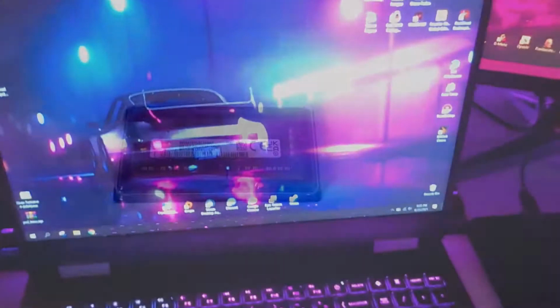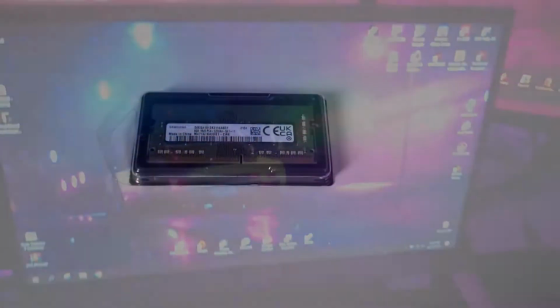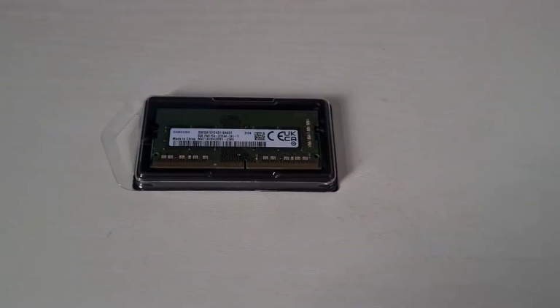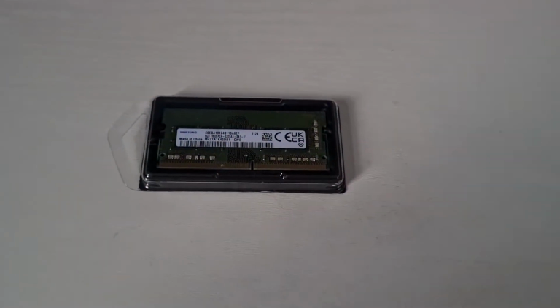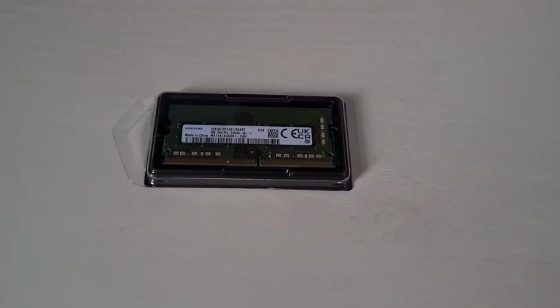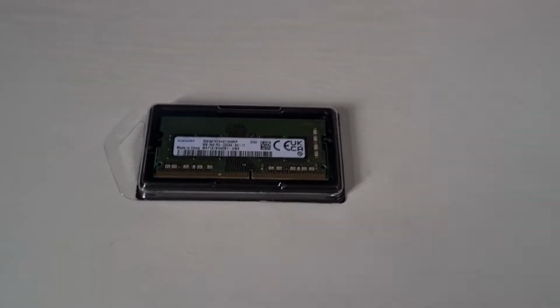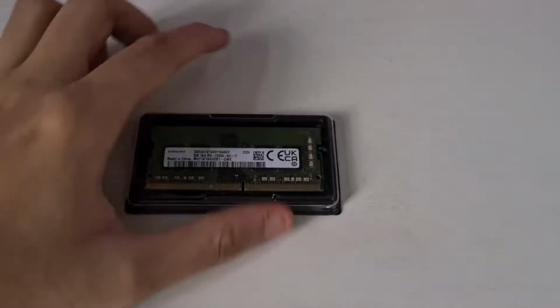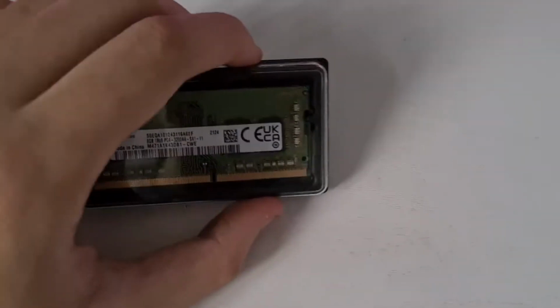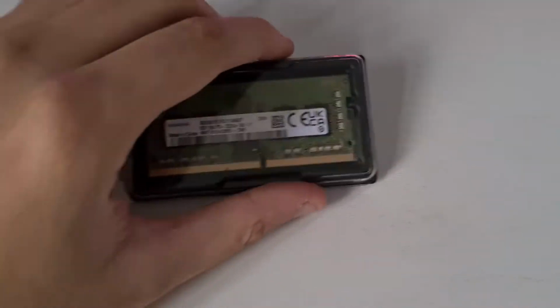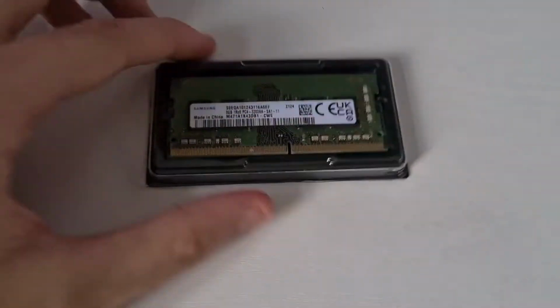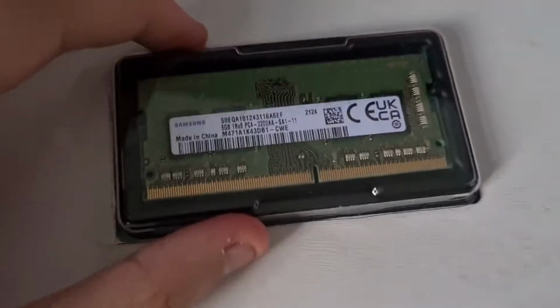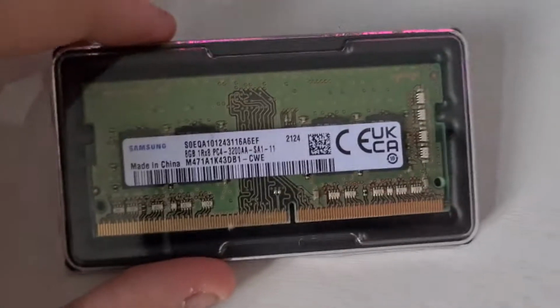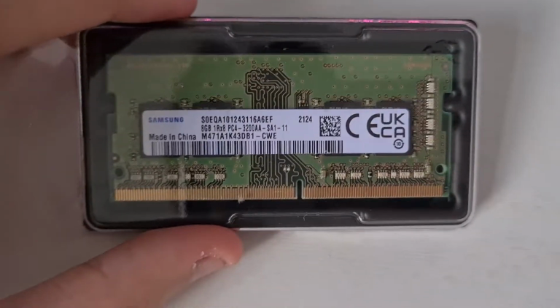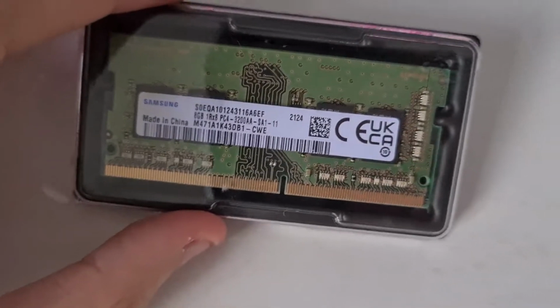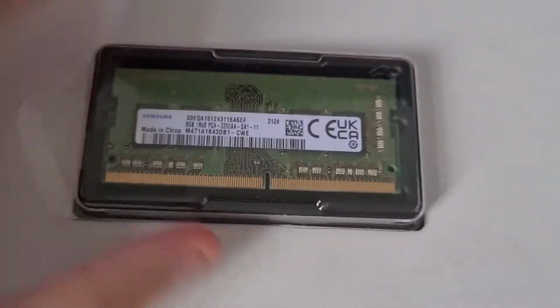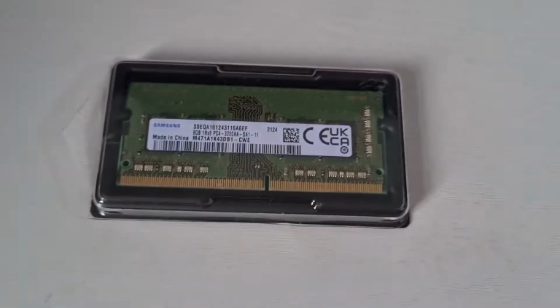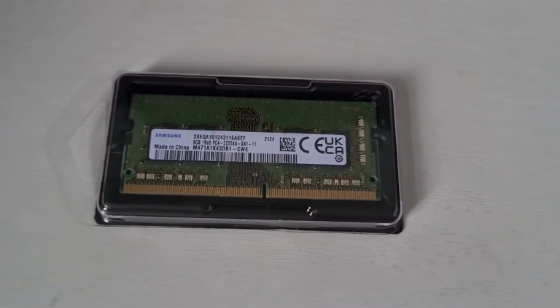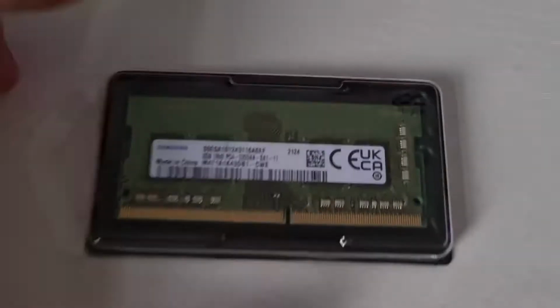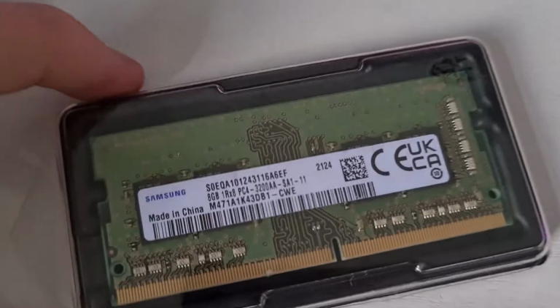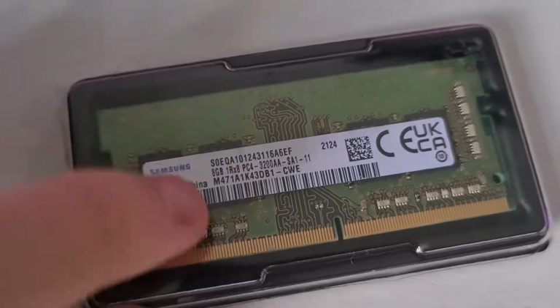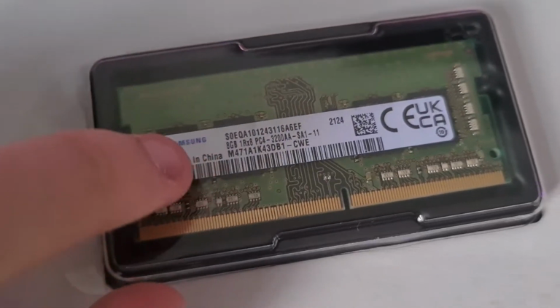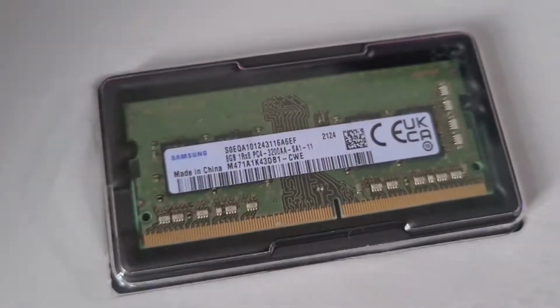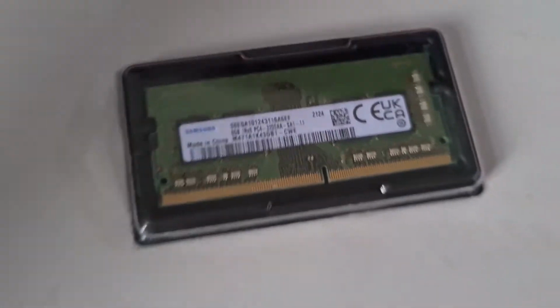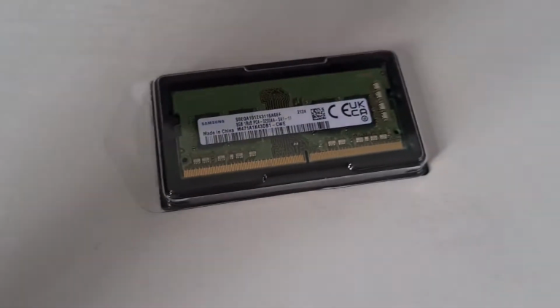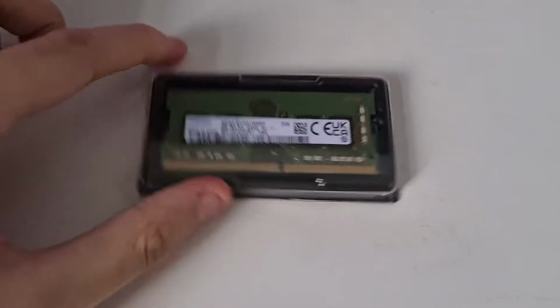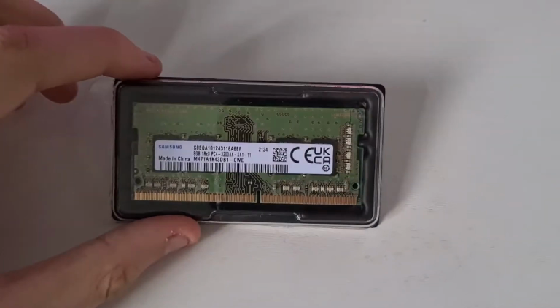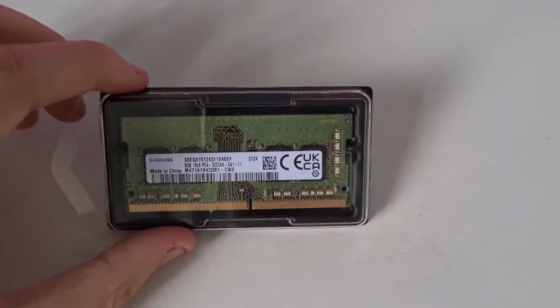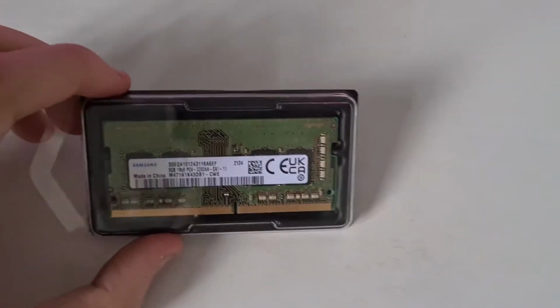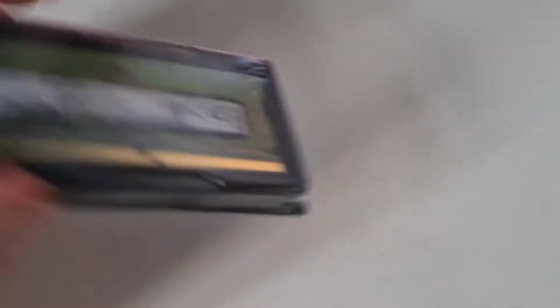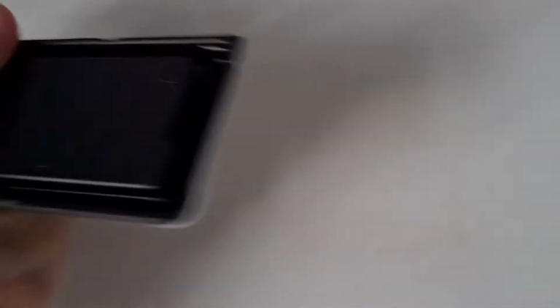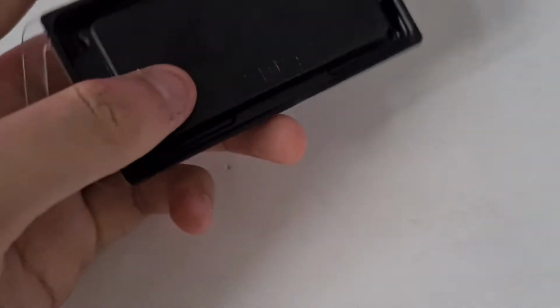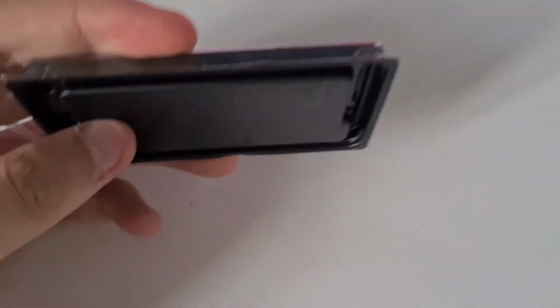The RAM stick we're going to be putting in the Omen 15 is the same exact RAM stick. I just looked up the model number of the existing RAM — it's the SOEQA, that's the model number. You can look it up online, it should be available anywhere, it's a pretty standard RAM.